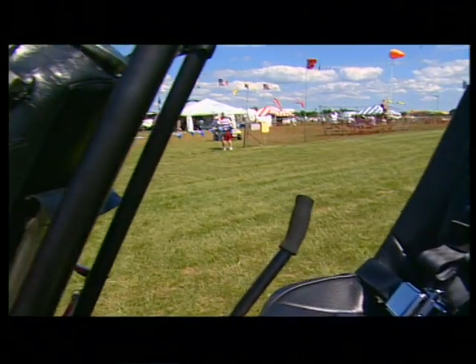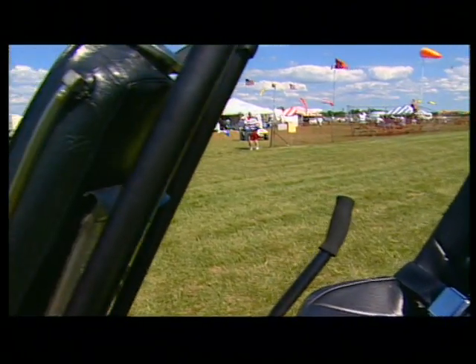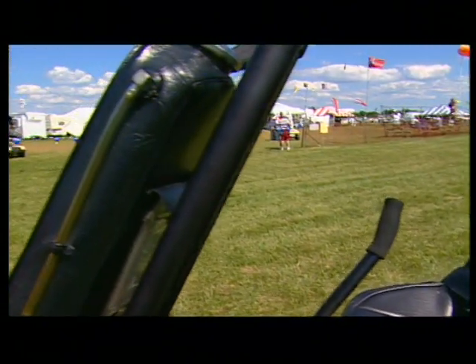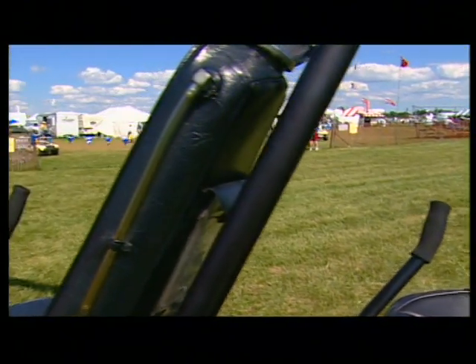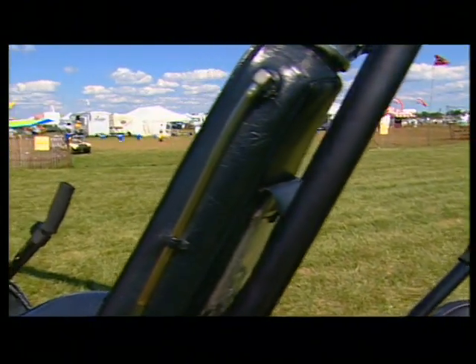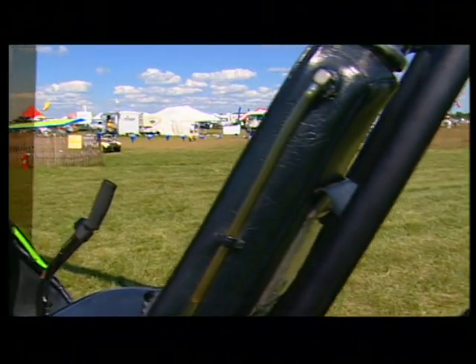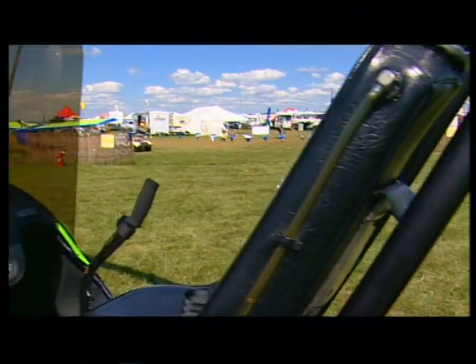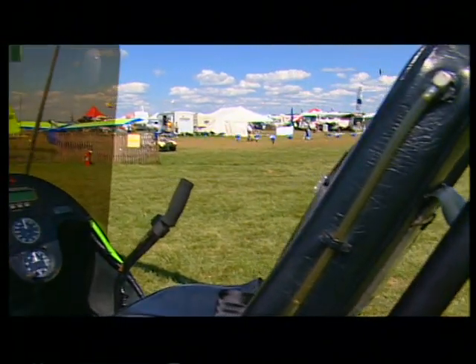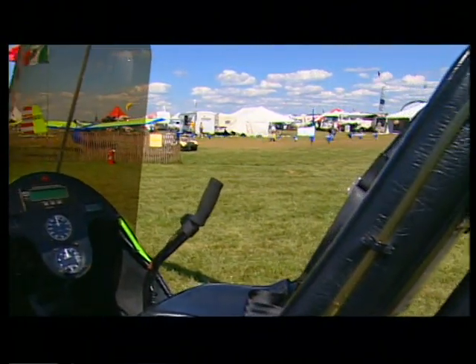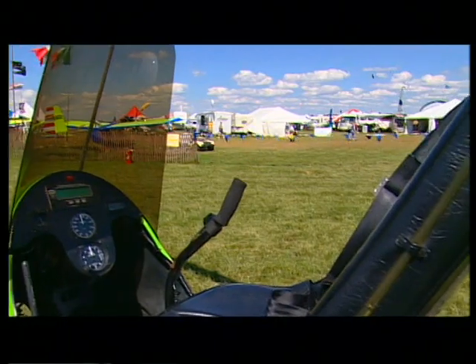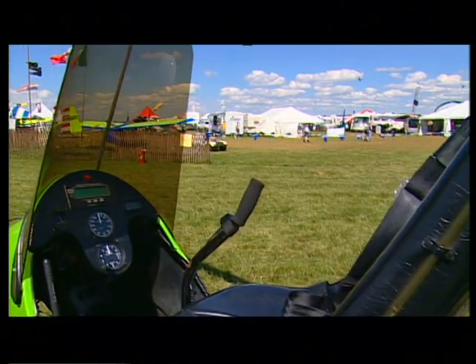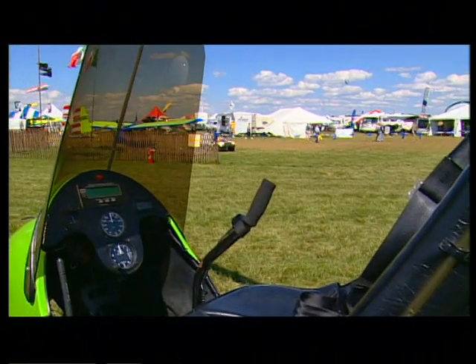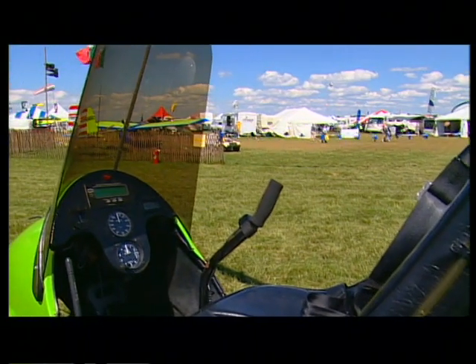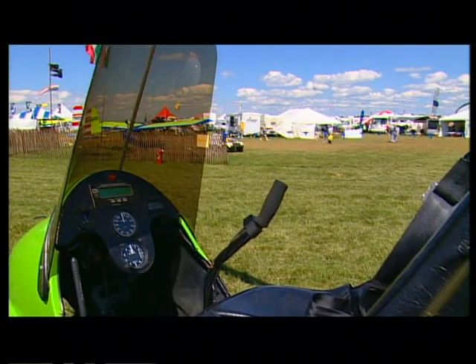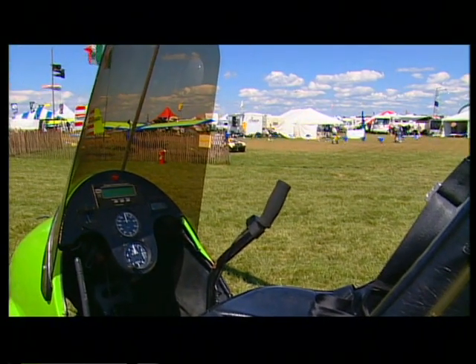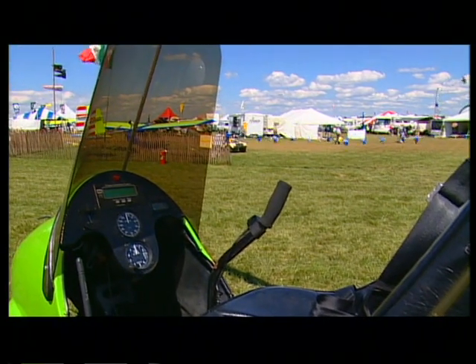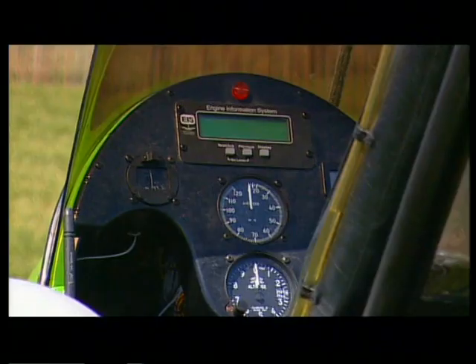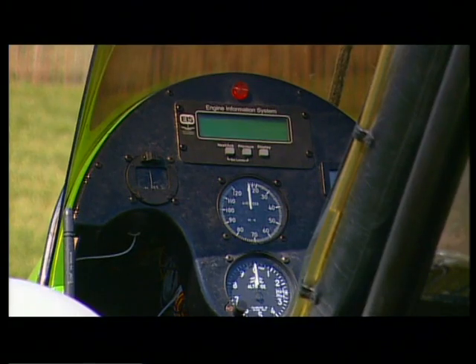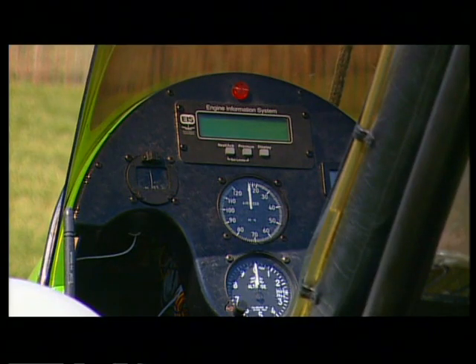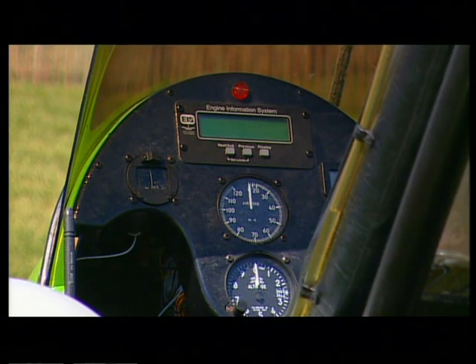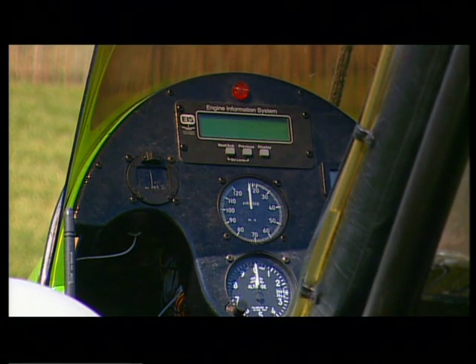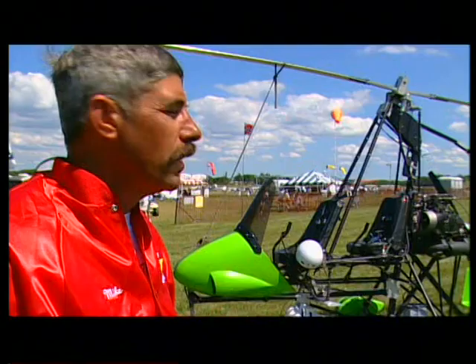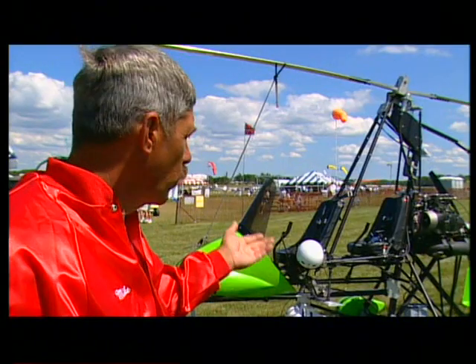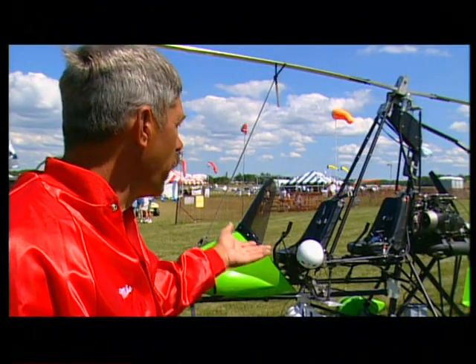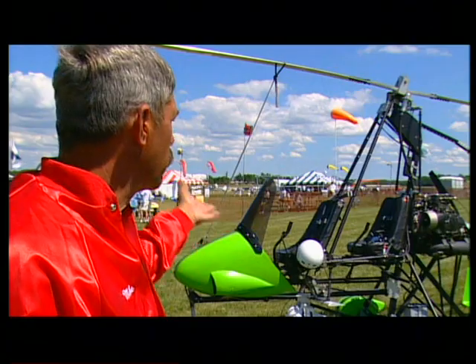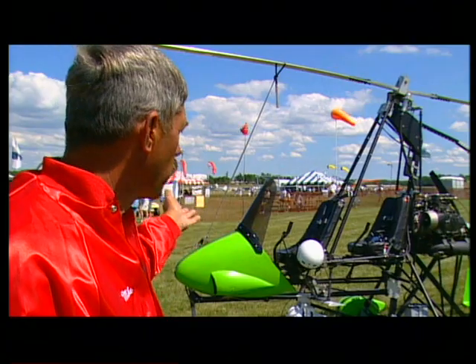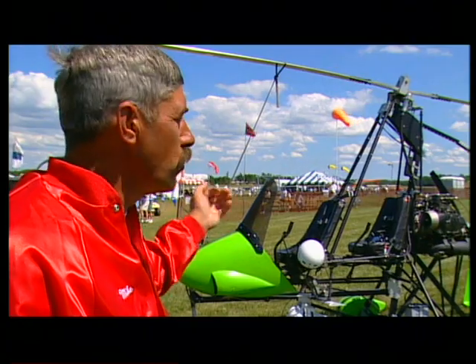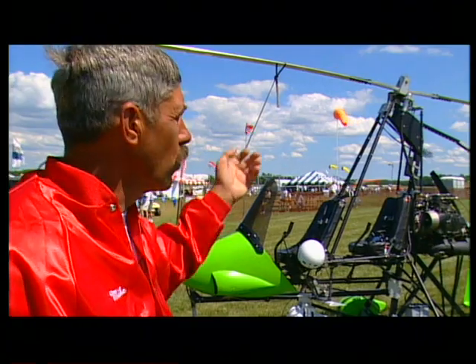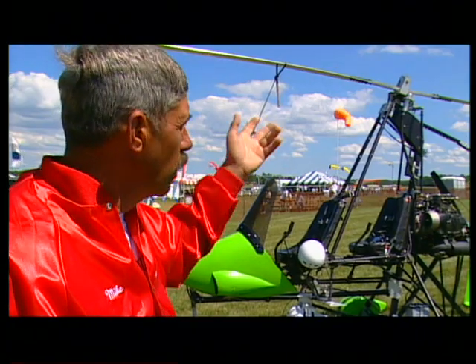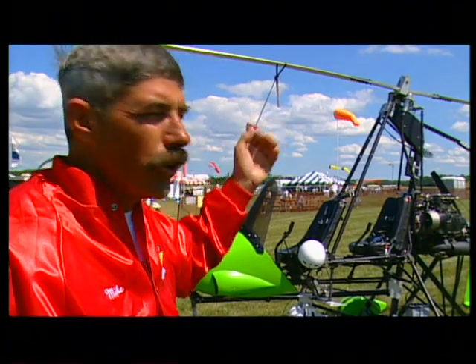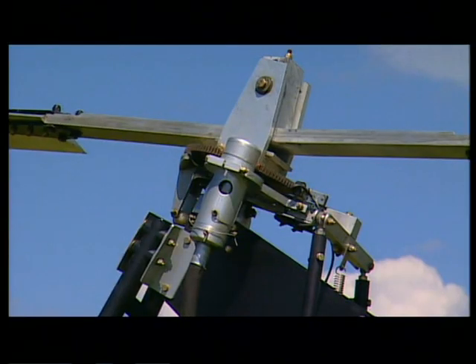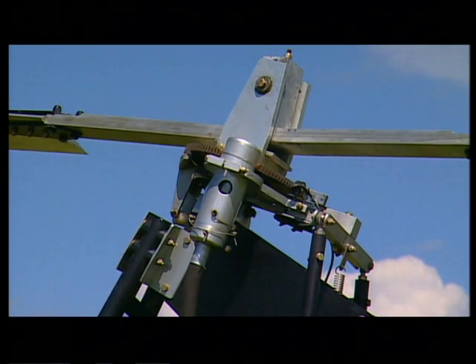The starting price on the two-place trainer like this is $19,000 and then you can start adding options on it: wheel pants, enclosure, pre-rotator.